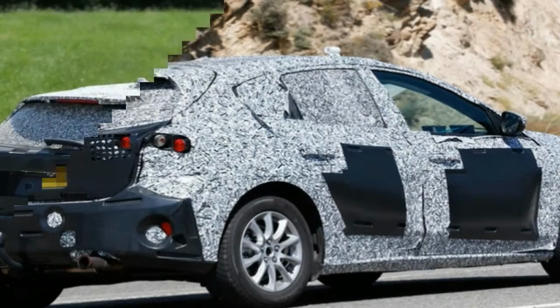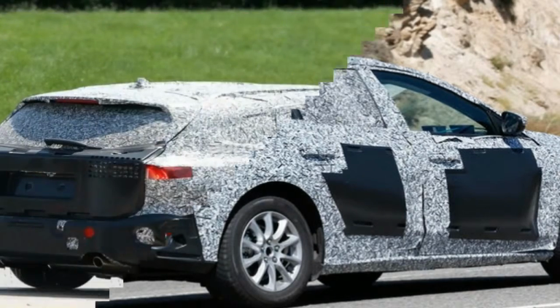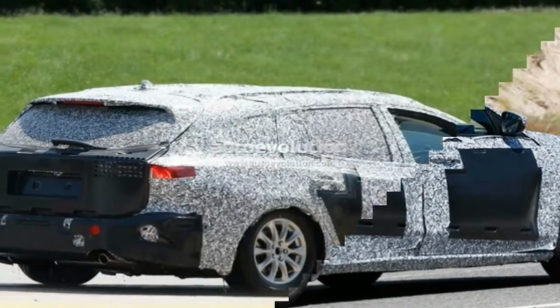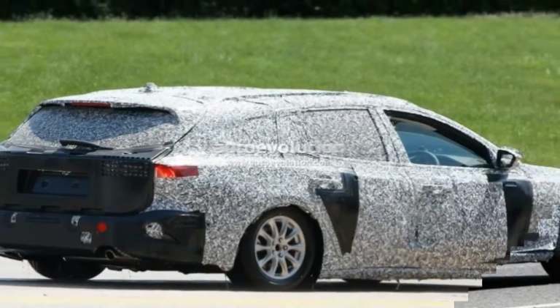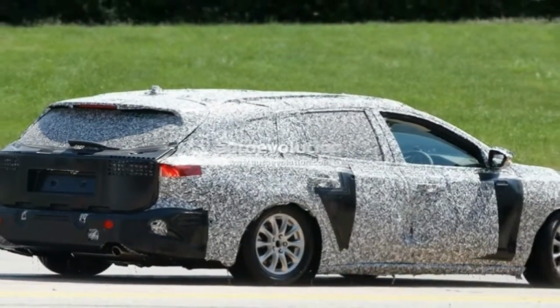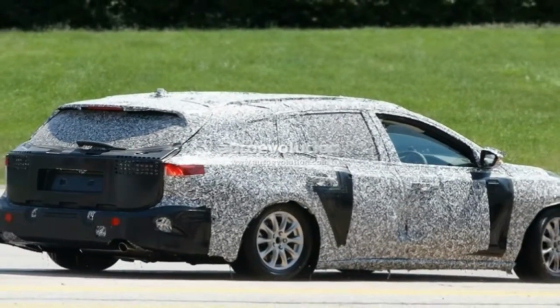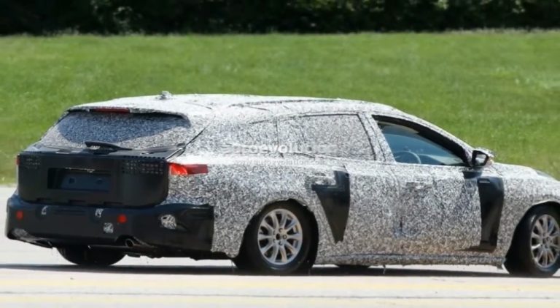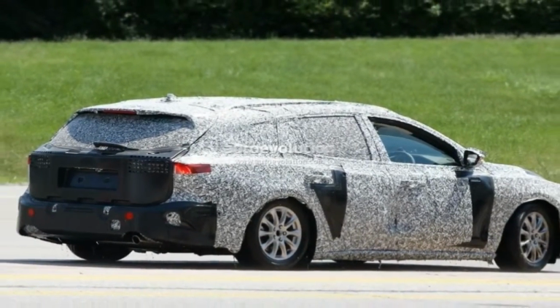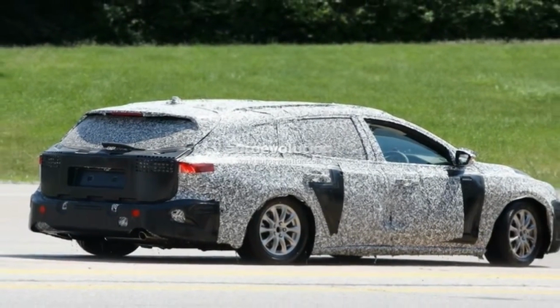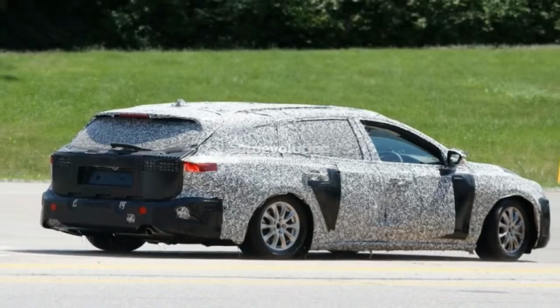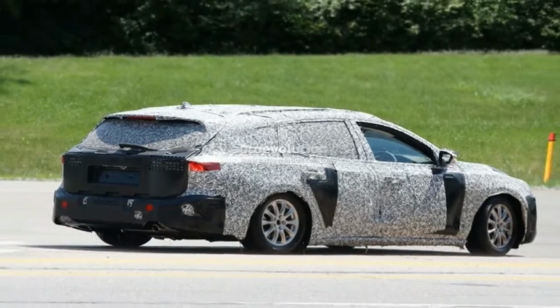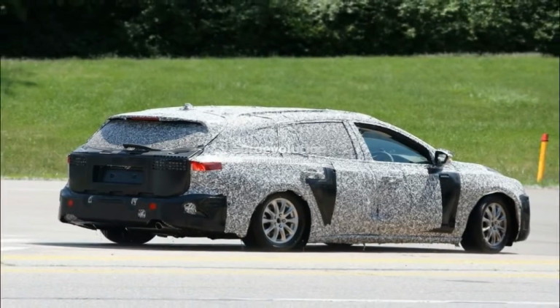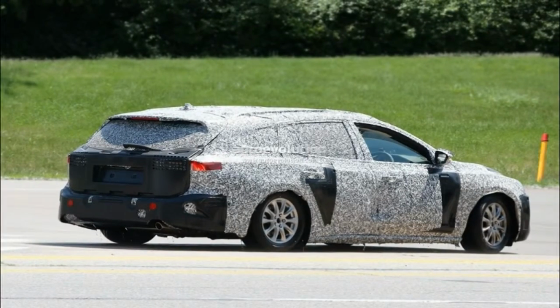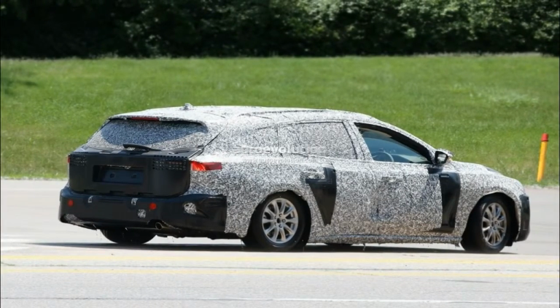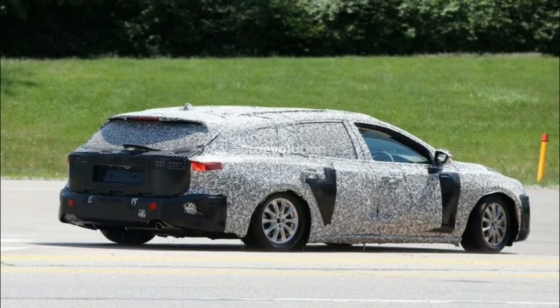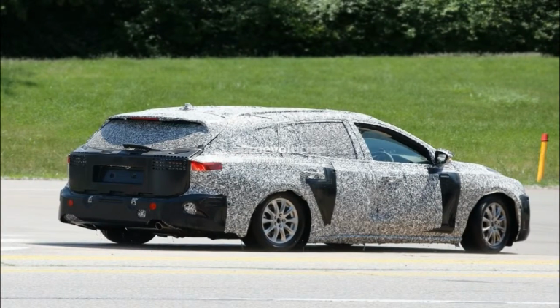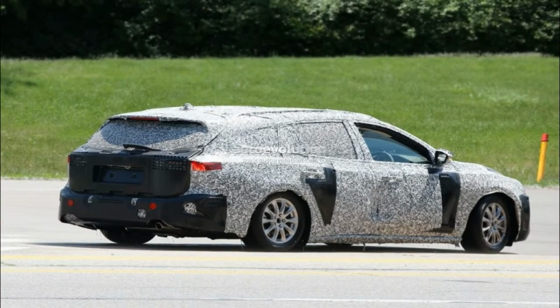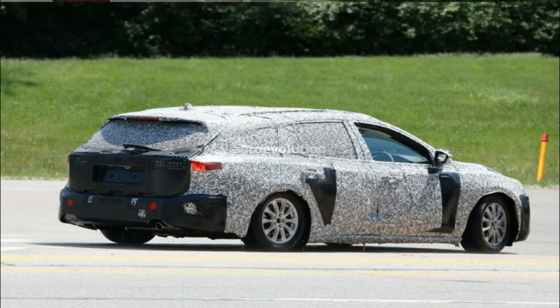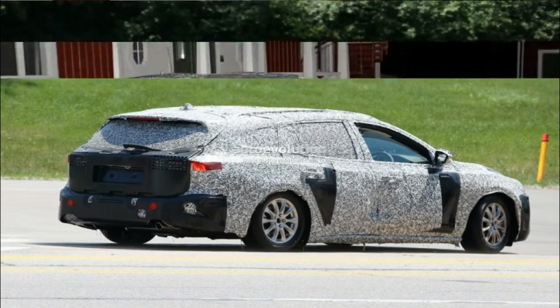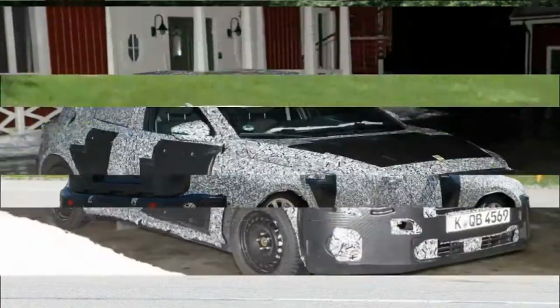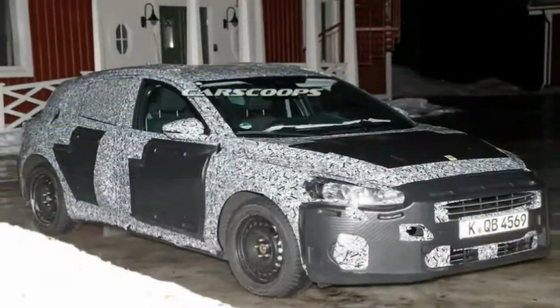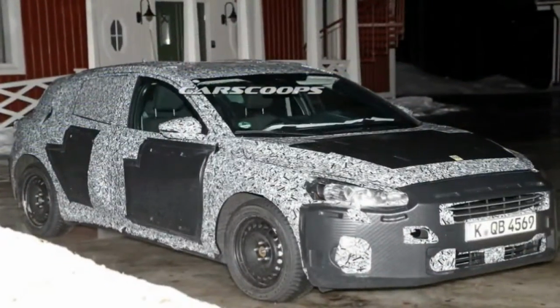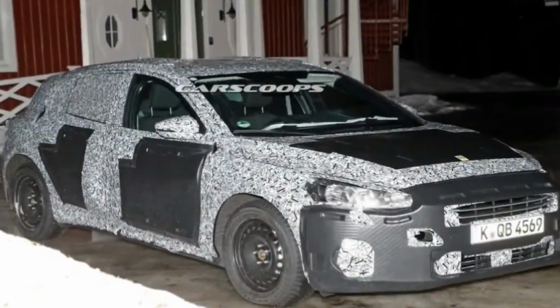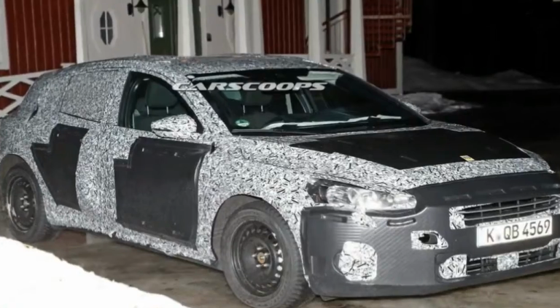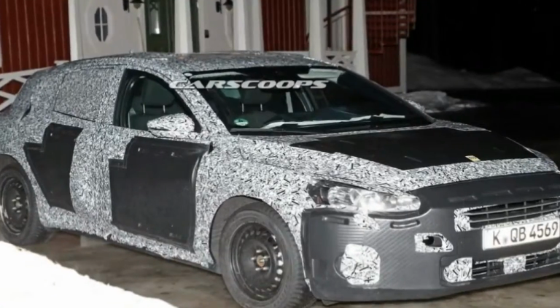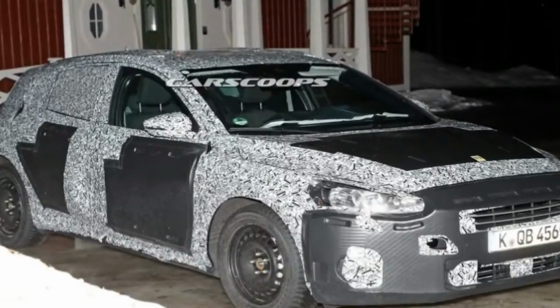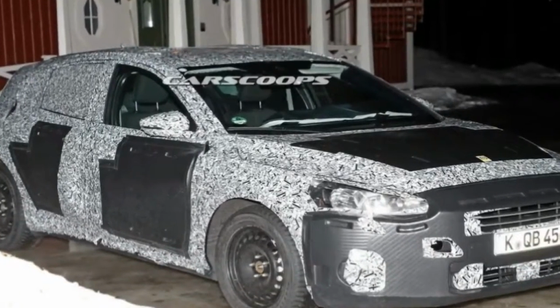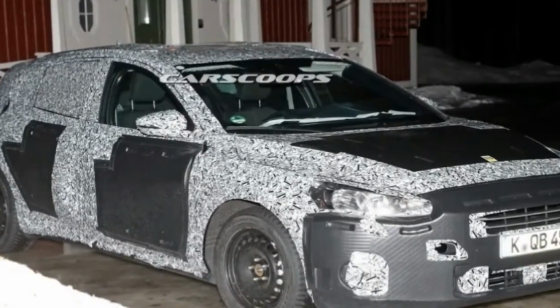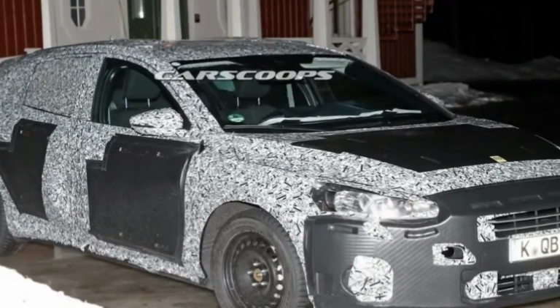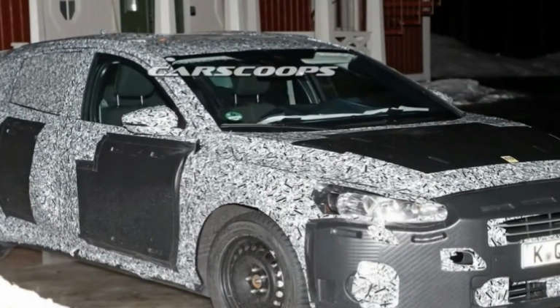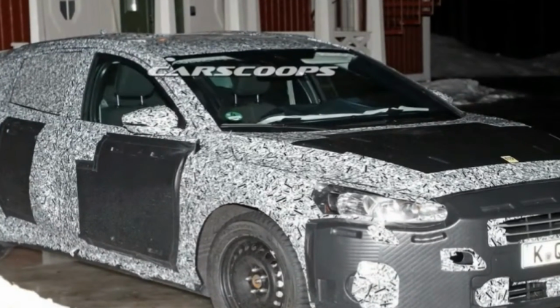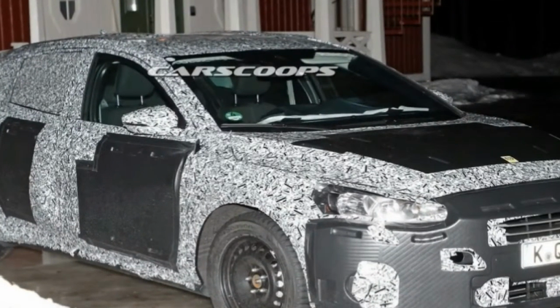The headlights are all new as well, and feature a rather sporty LED strip that is similar to something you would find on an Audi or a Mercedes.